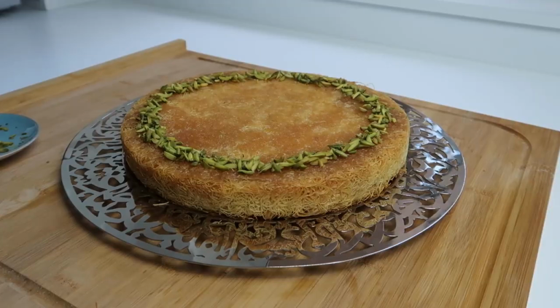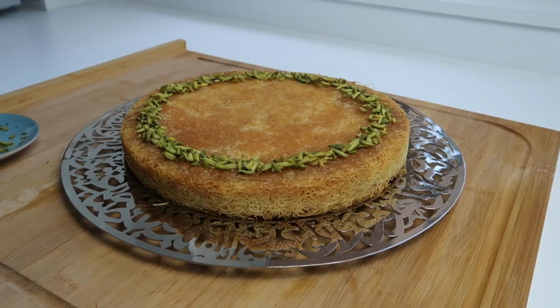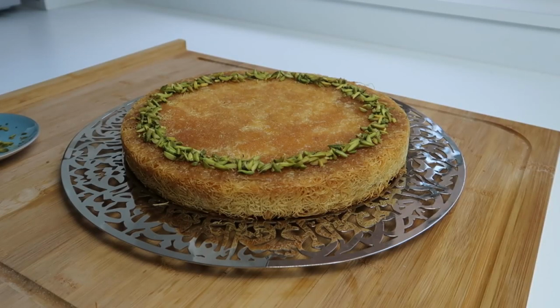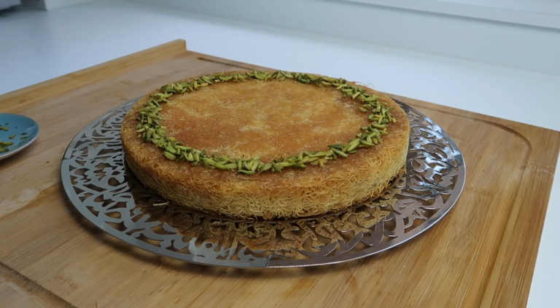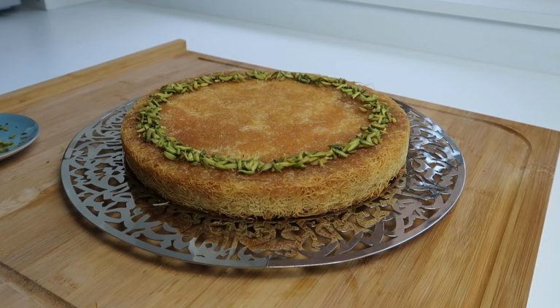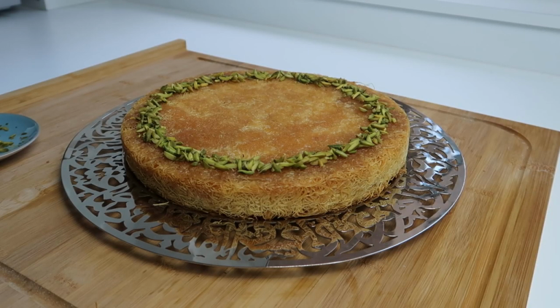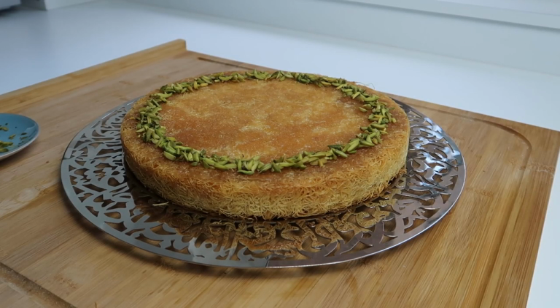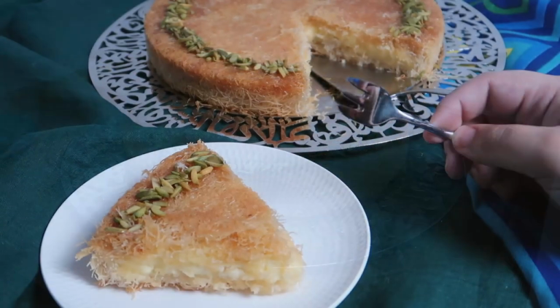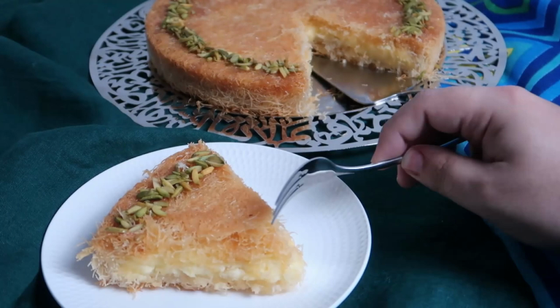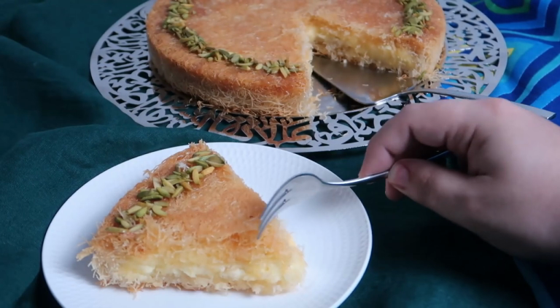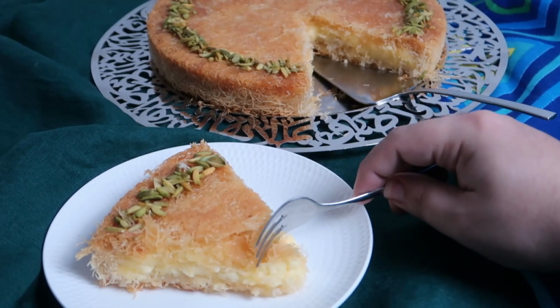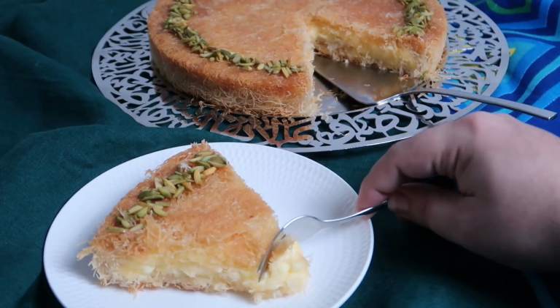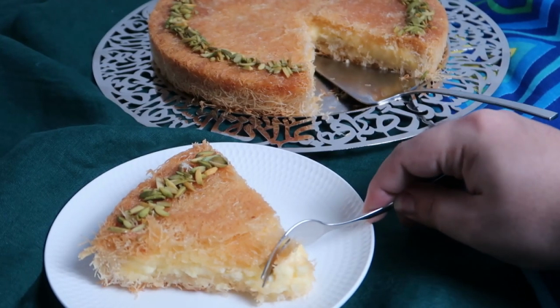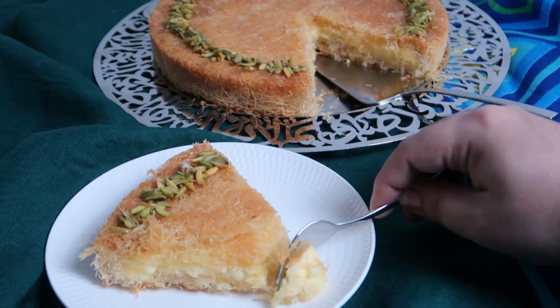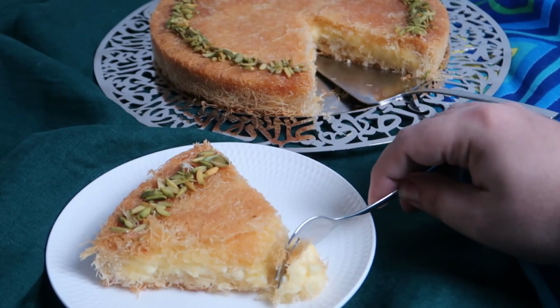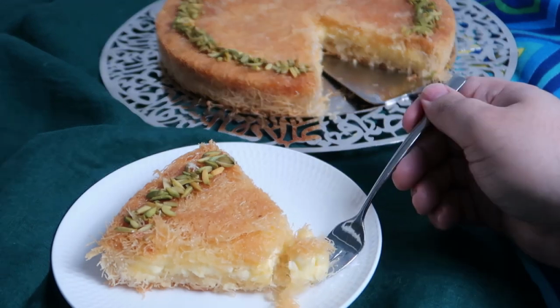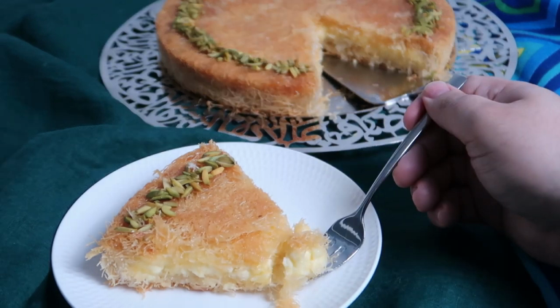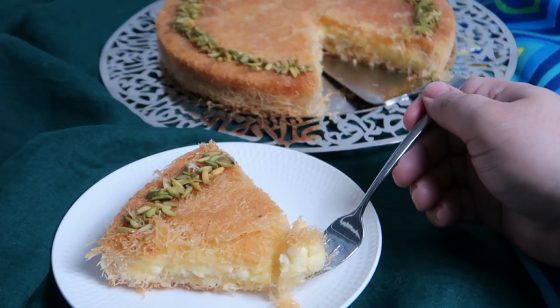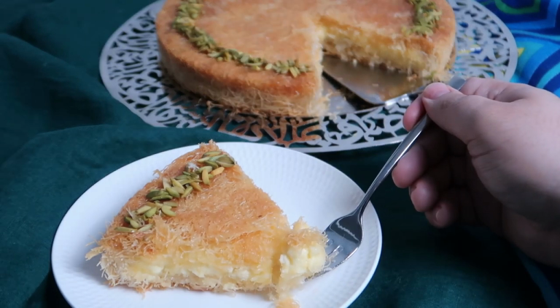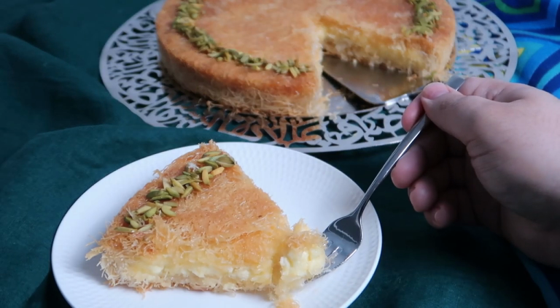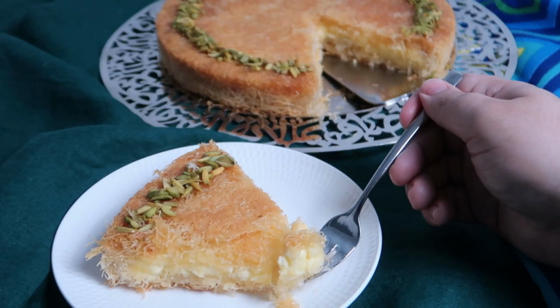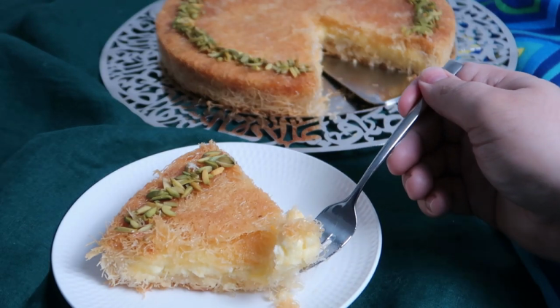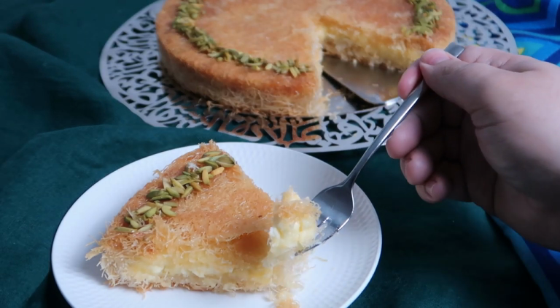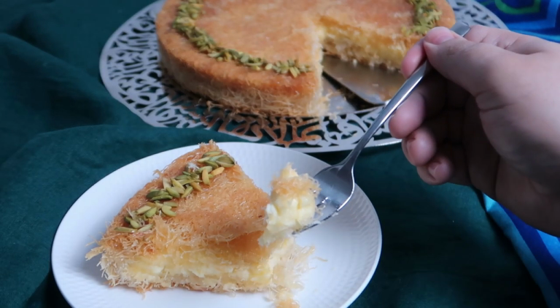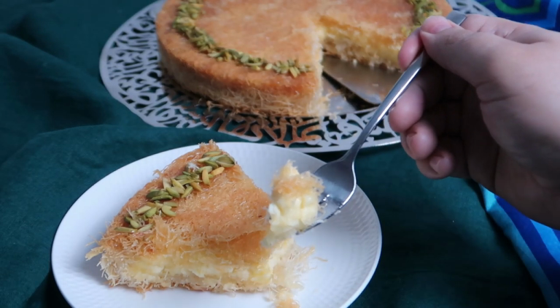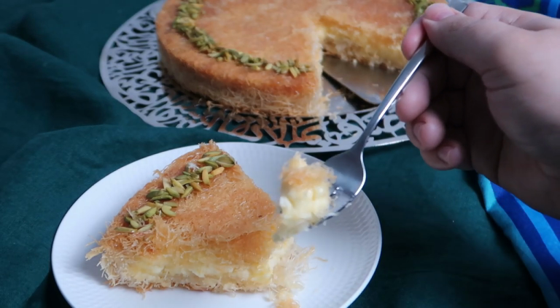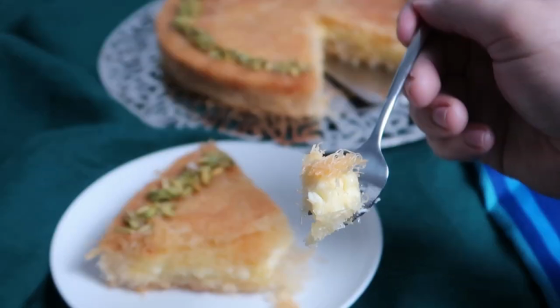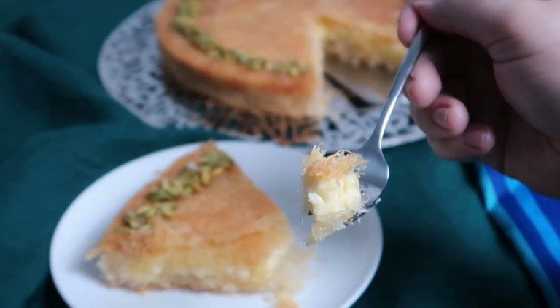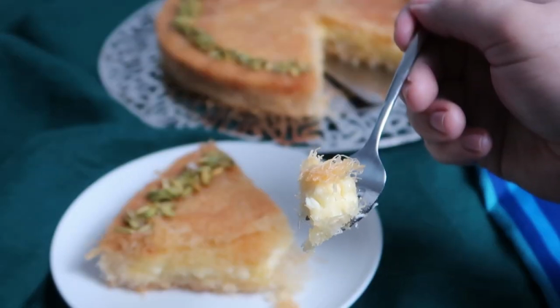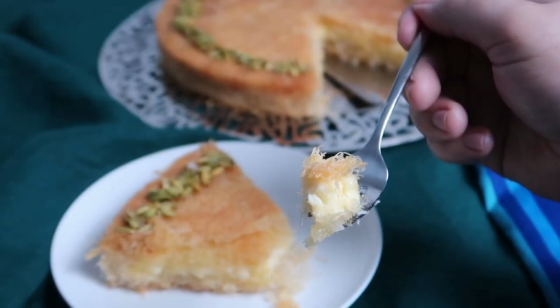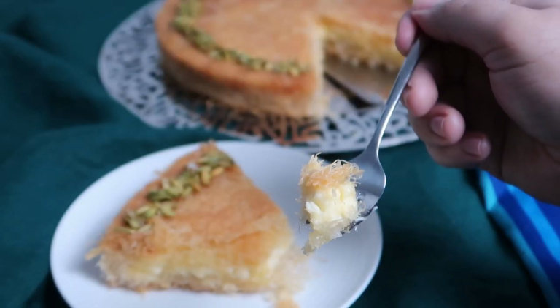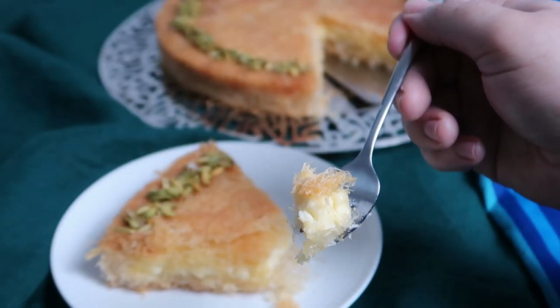Here's the final product with a delicious cream layer between two crispy layers of kunafa. This is best eaten warm, so once it's ready, dig right in.